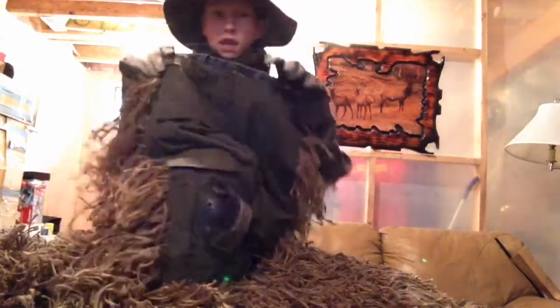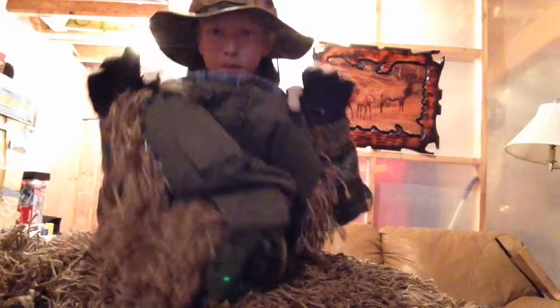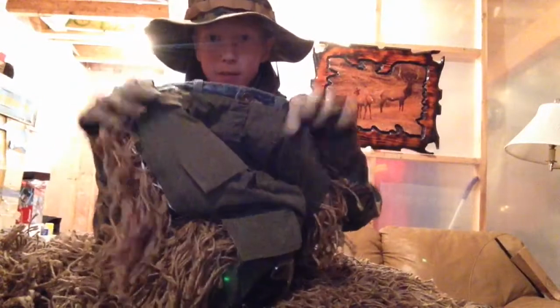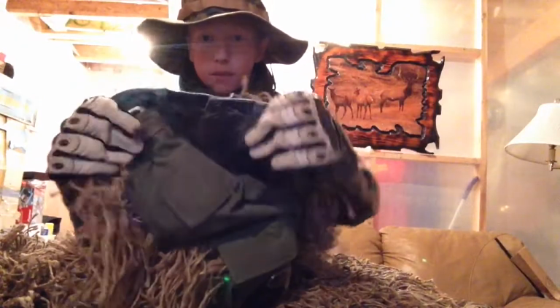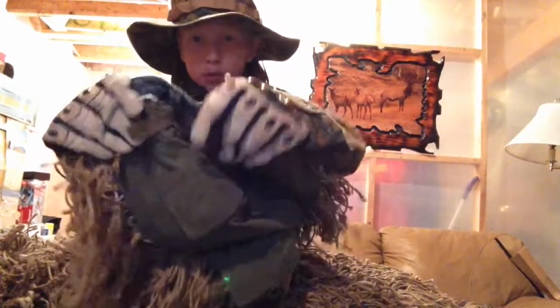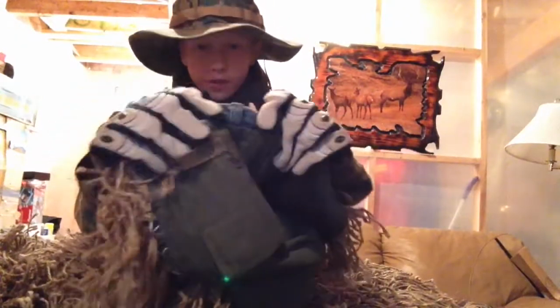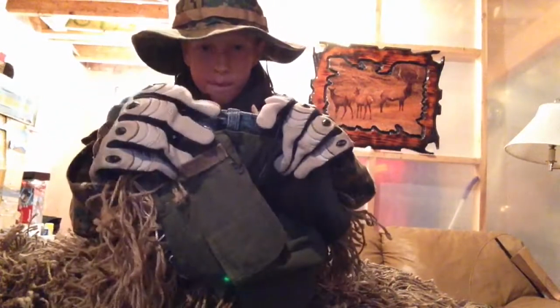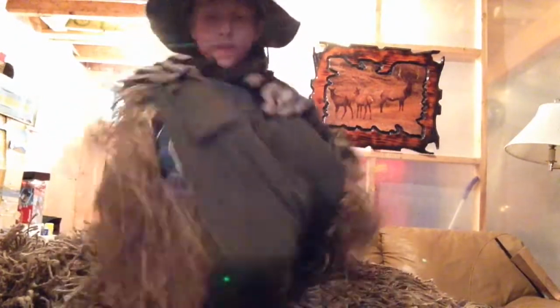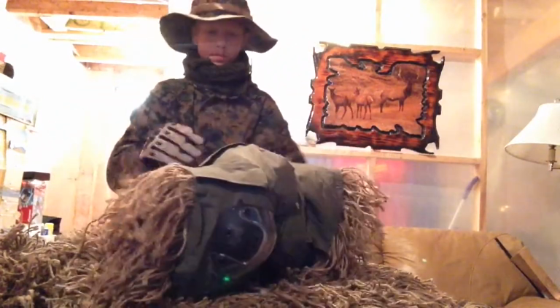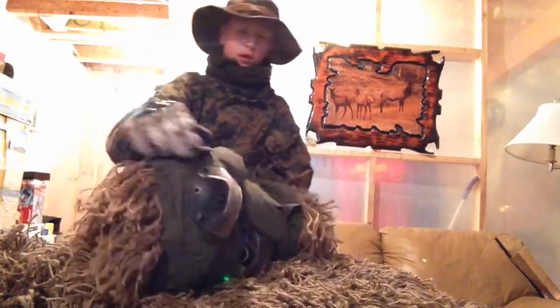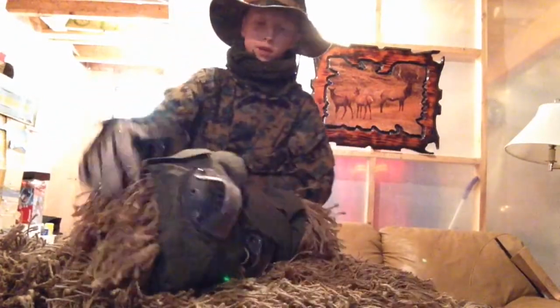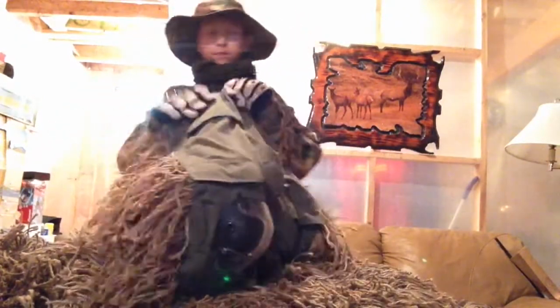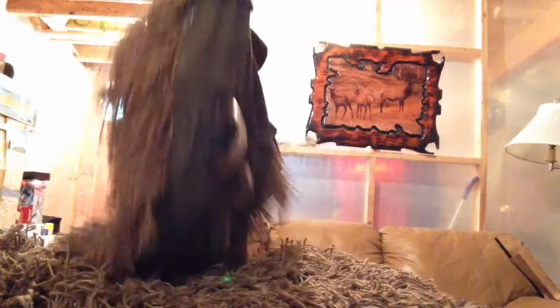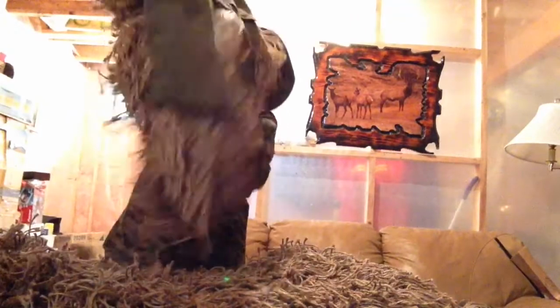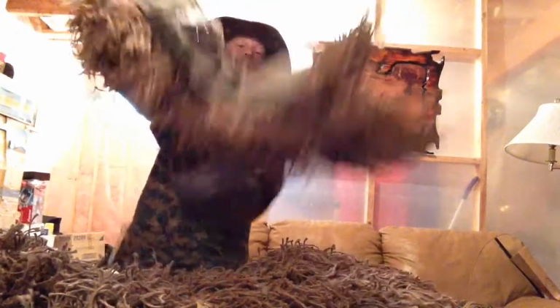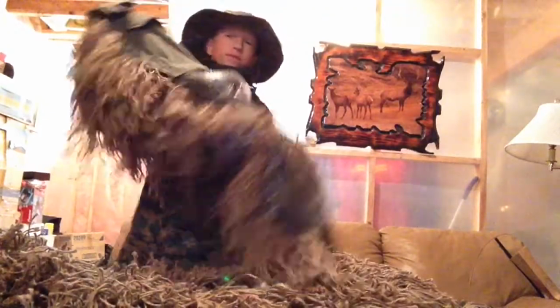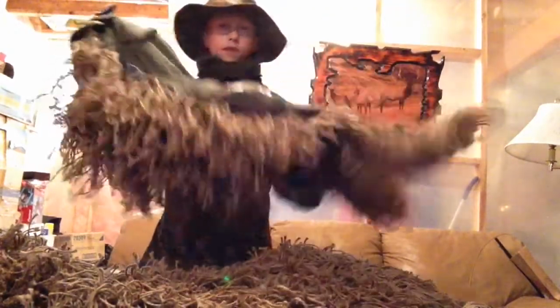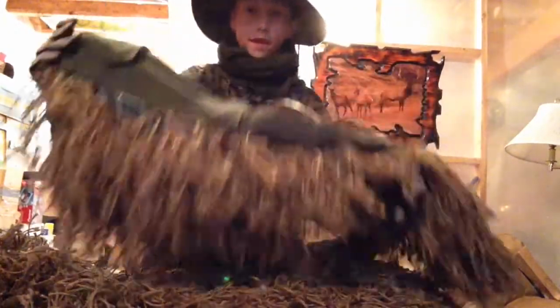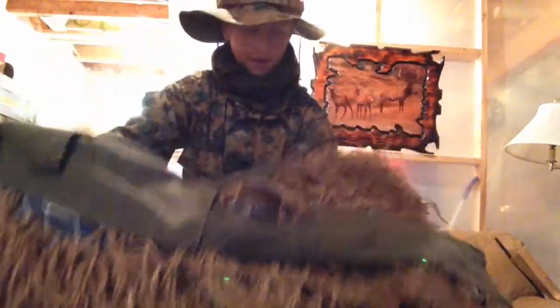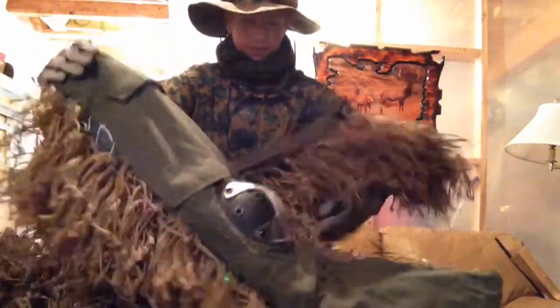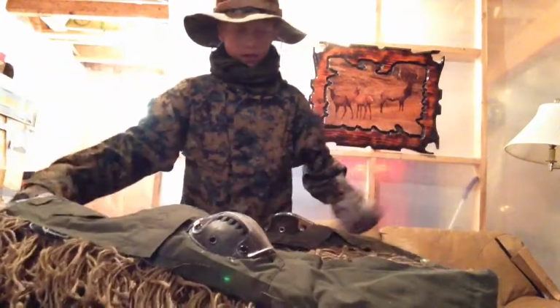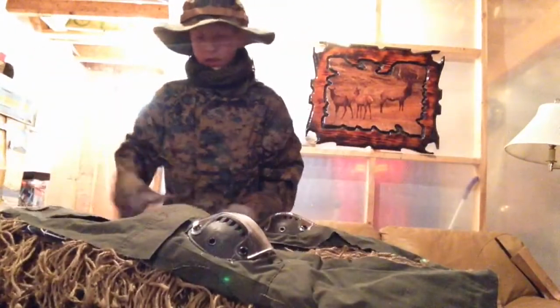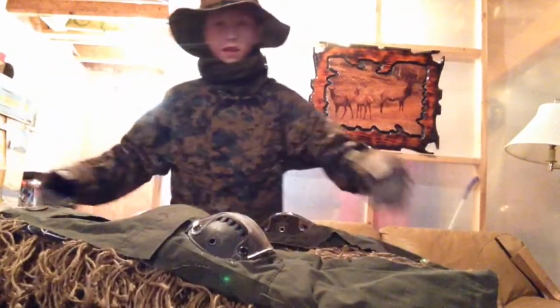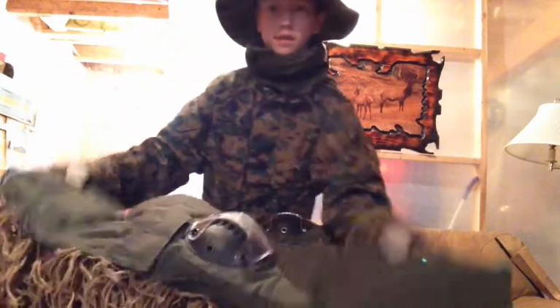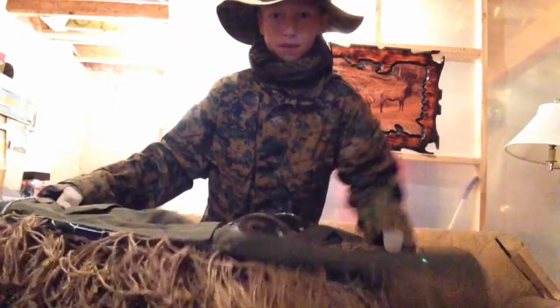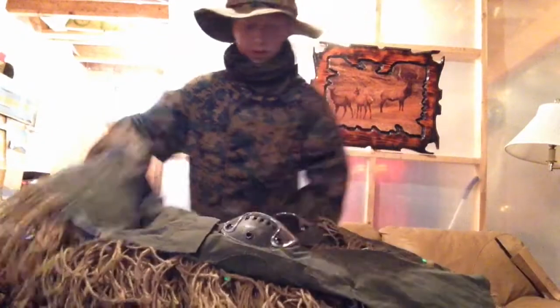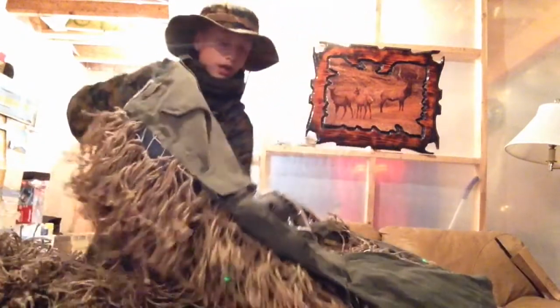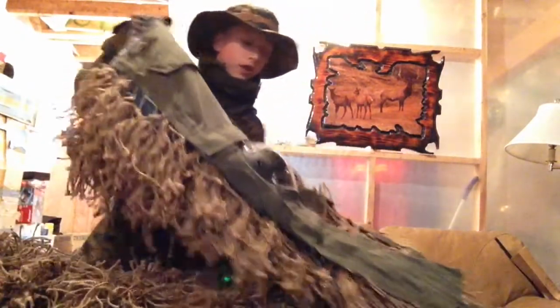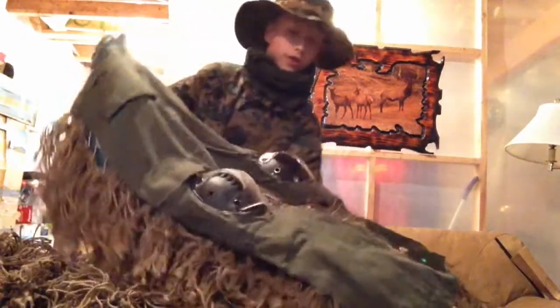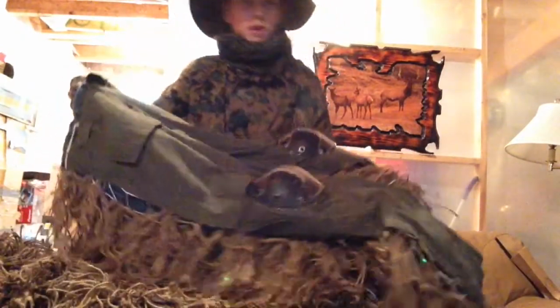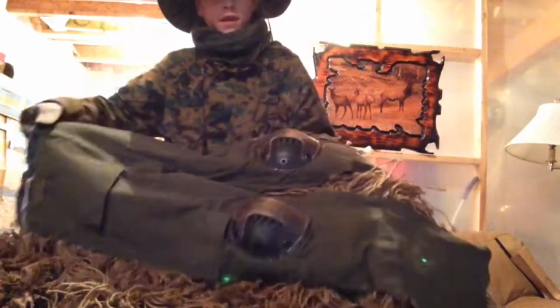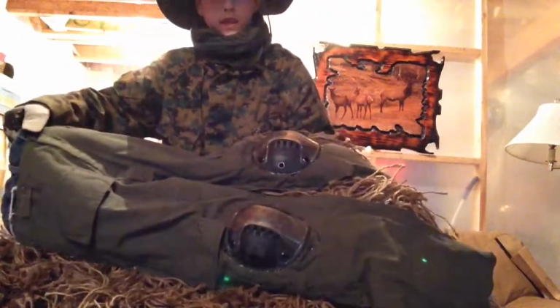I have combats here, but they're blue jeans underneath, and I just put some combats on top. Let's start with the pants here — they're fully like this. It's hard to show you, but like that.